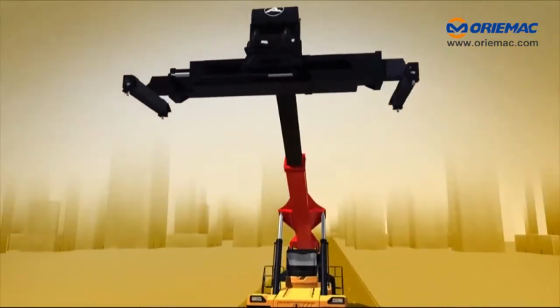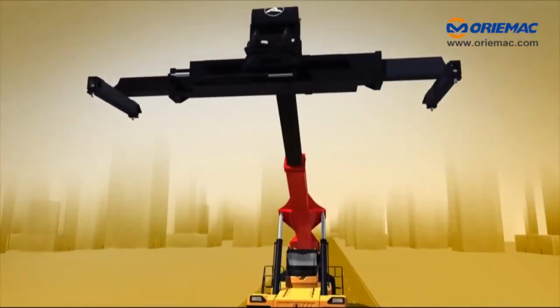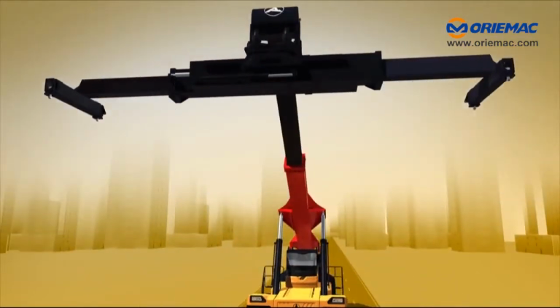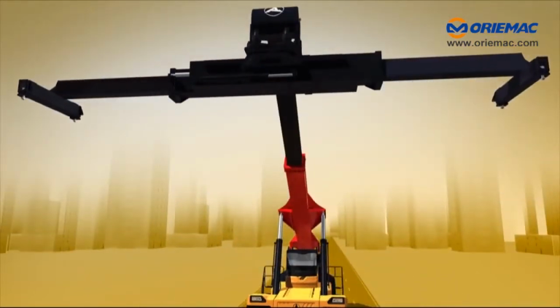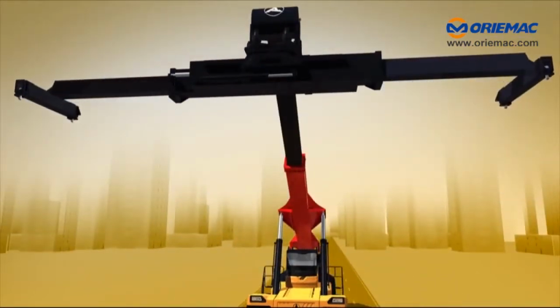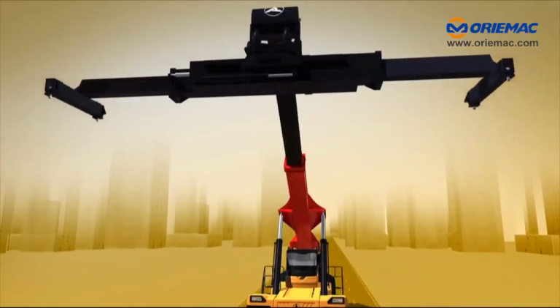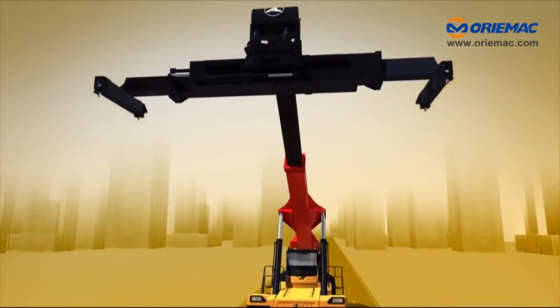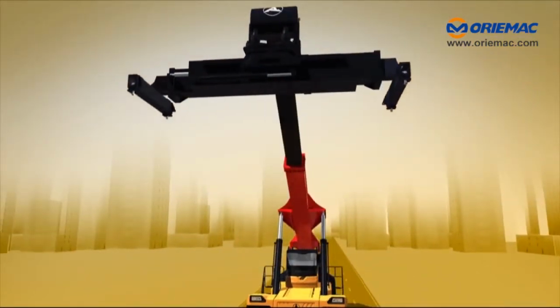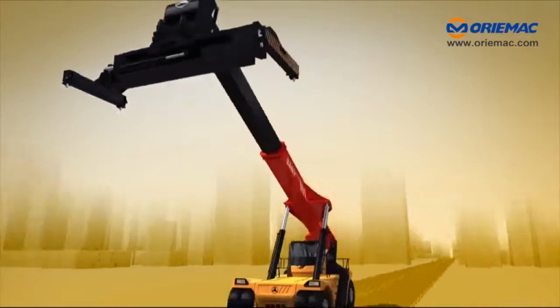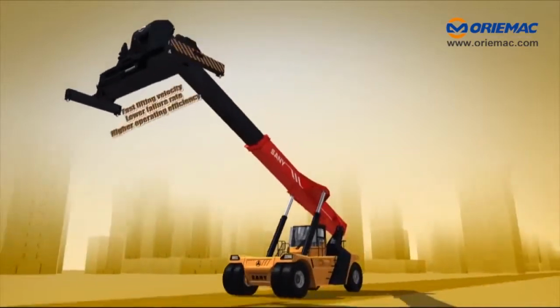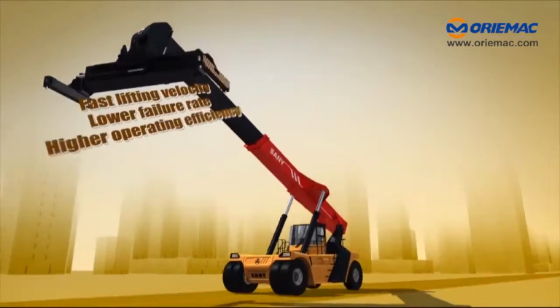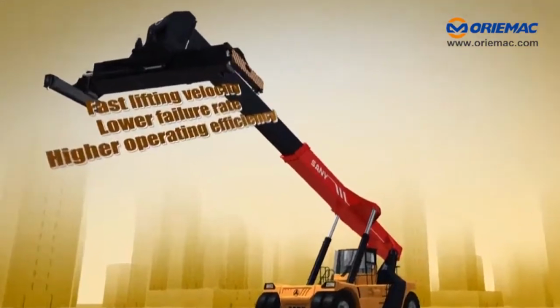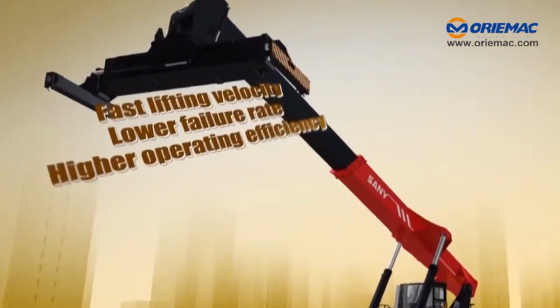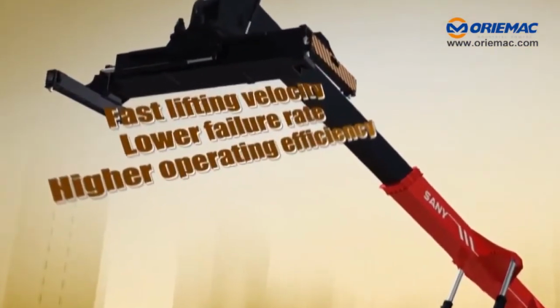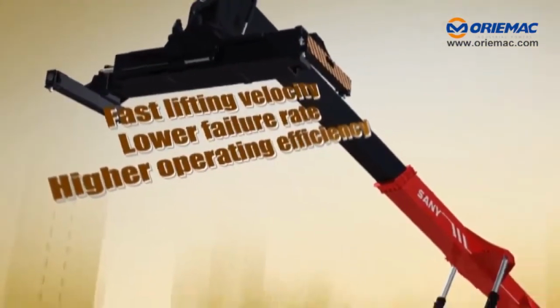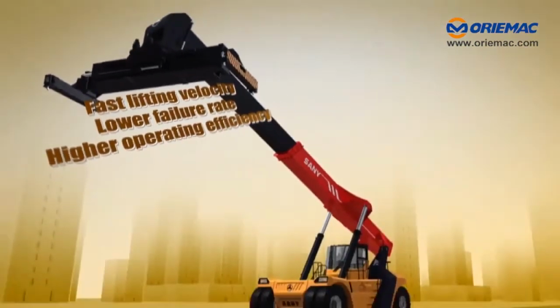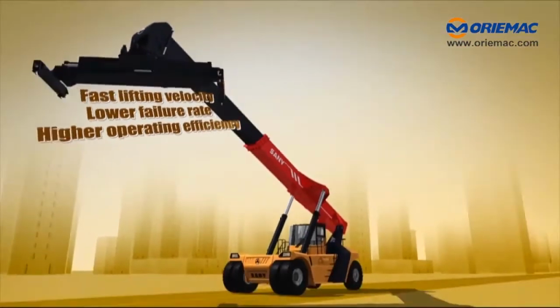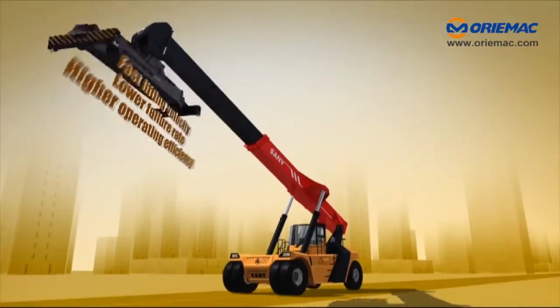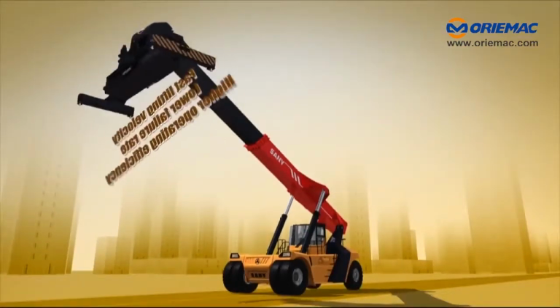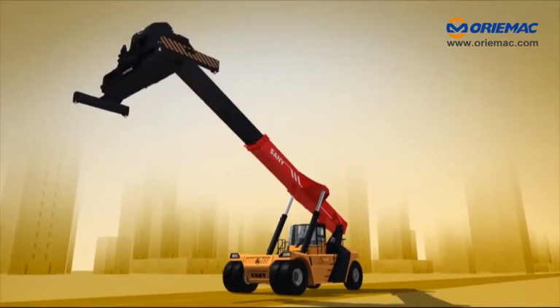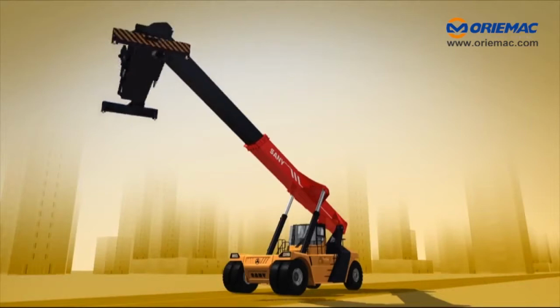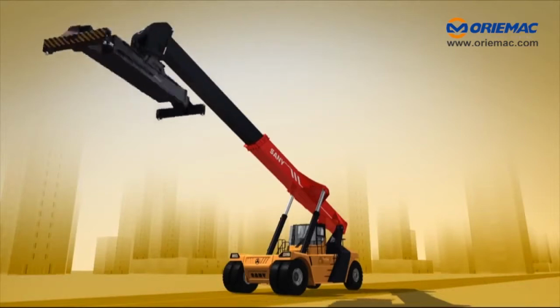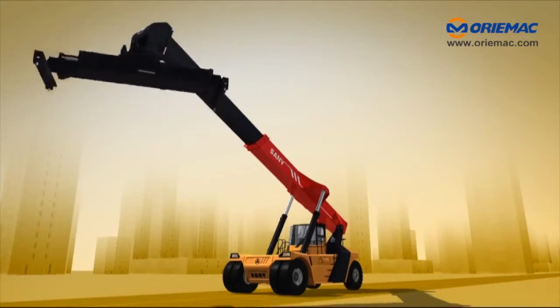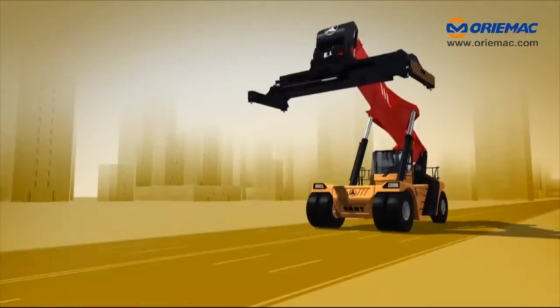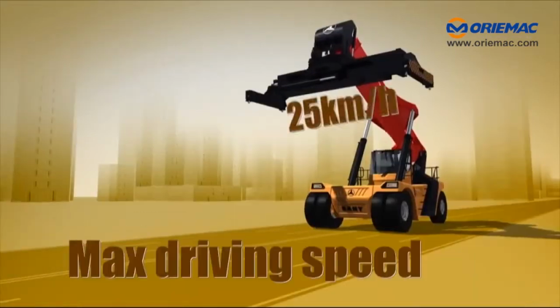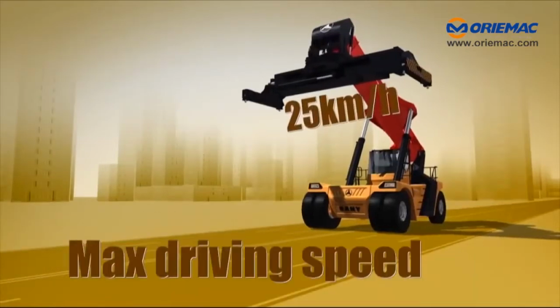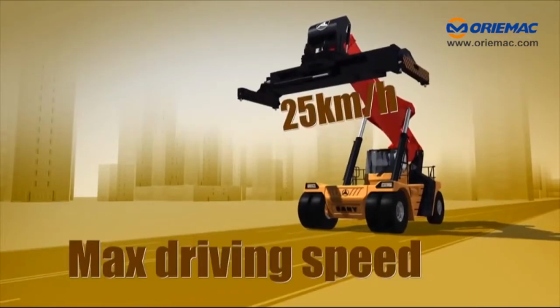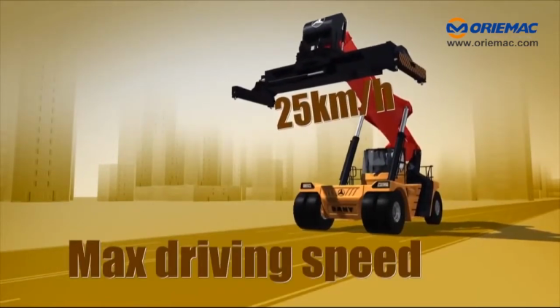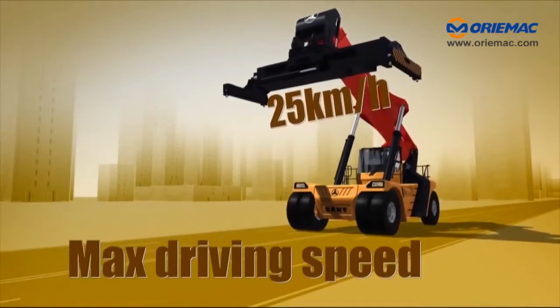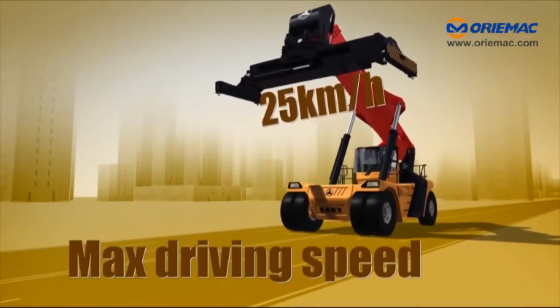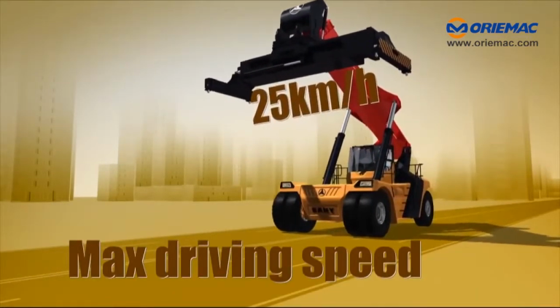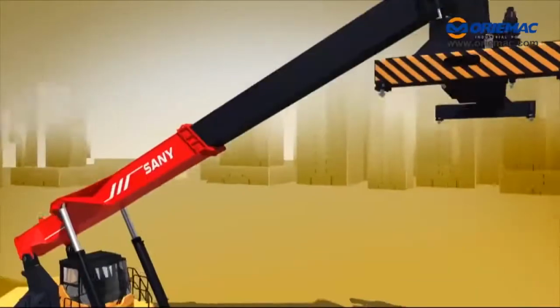Equipped with a hydraulic system of international well-known brand, ensuring faster lifting velocity, lower failure rate, and higher operating efficiency. Maximum driving speed of 25 kilometers per hour.